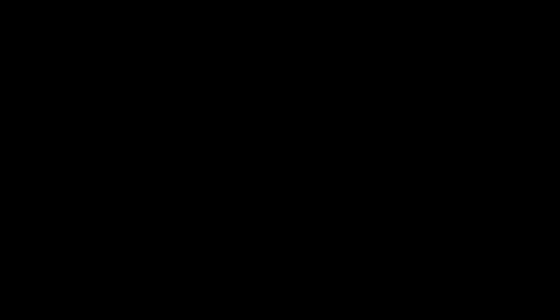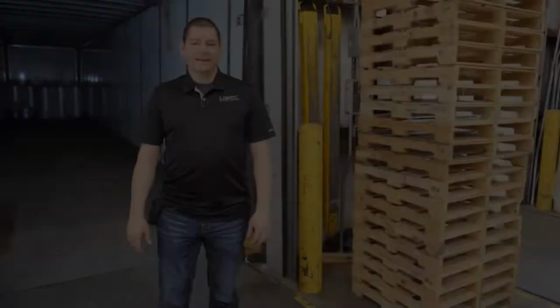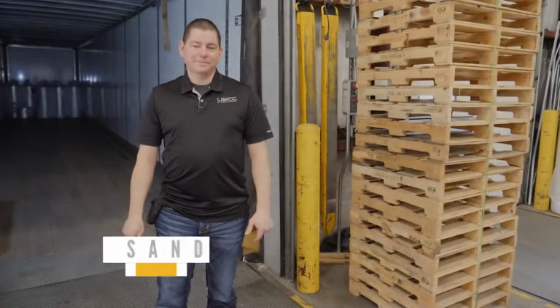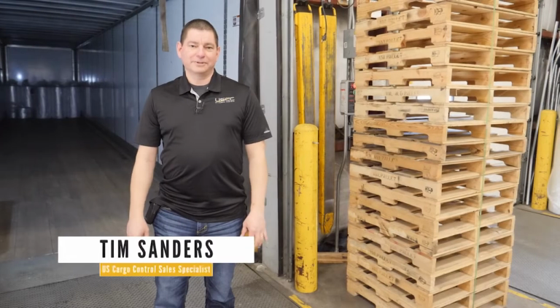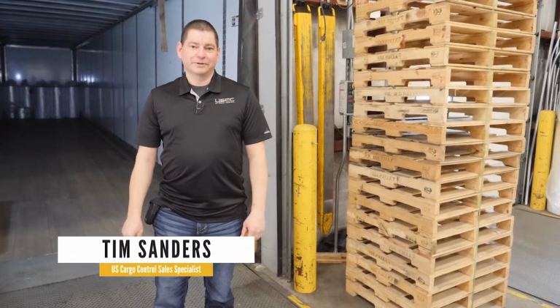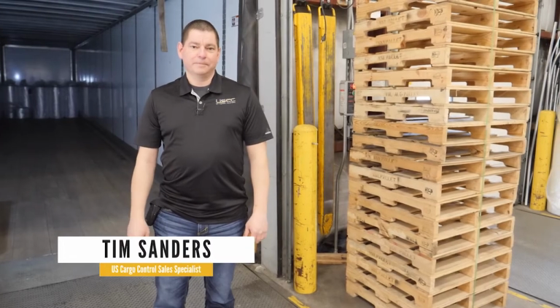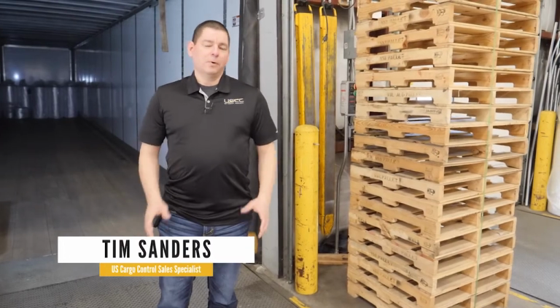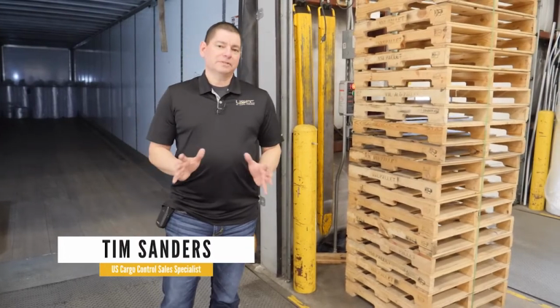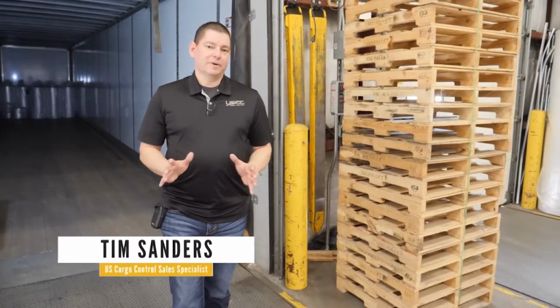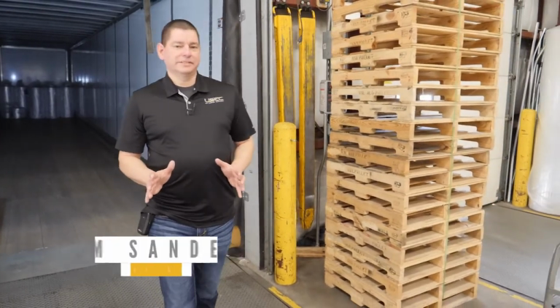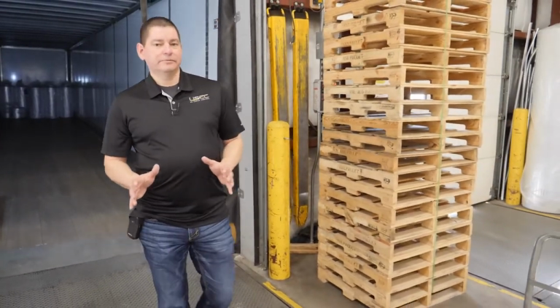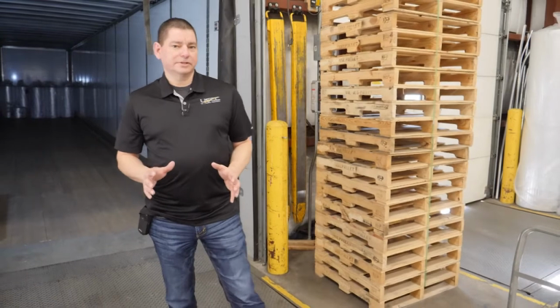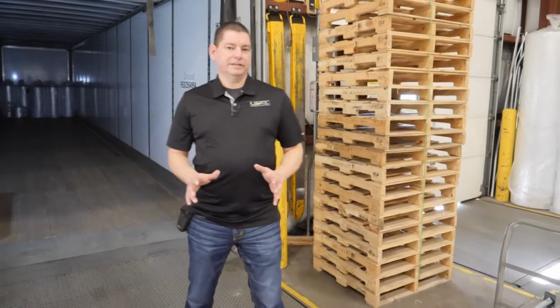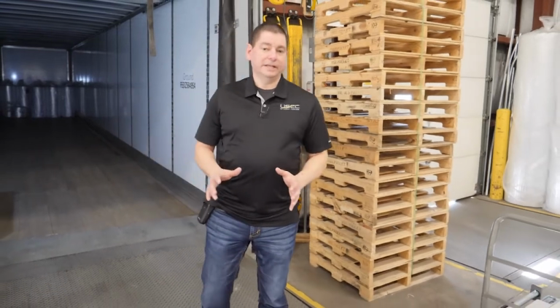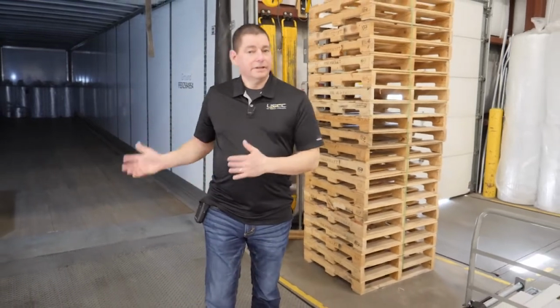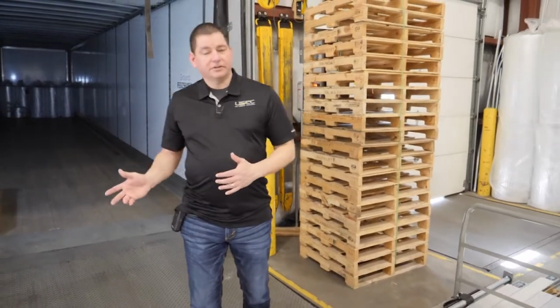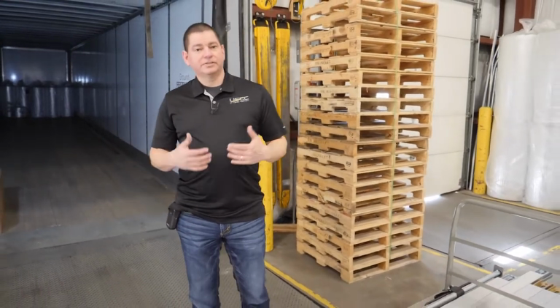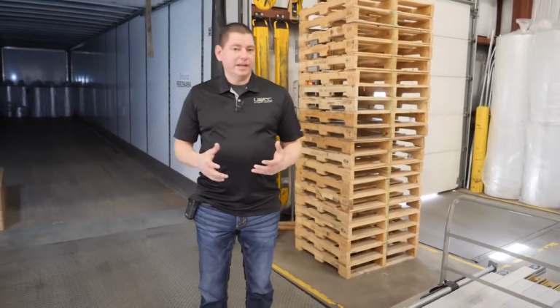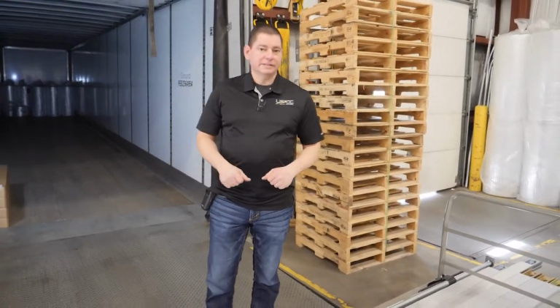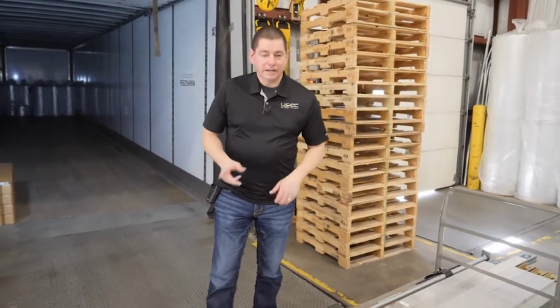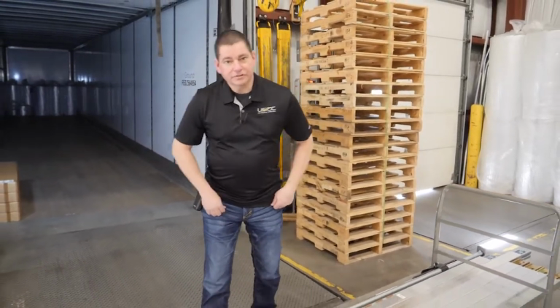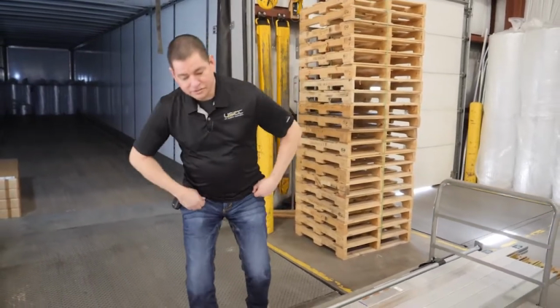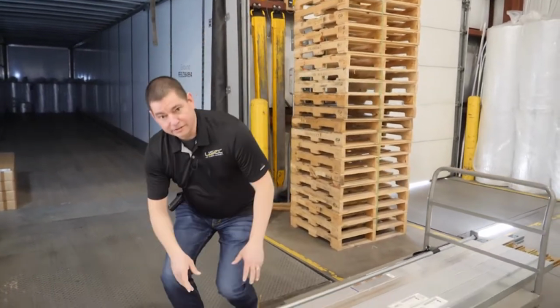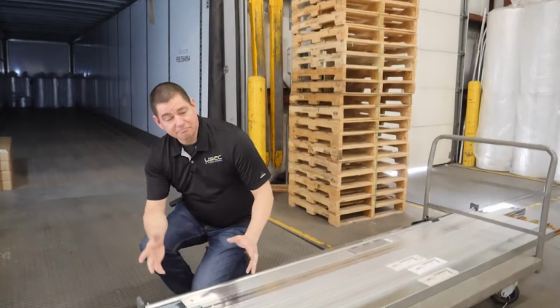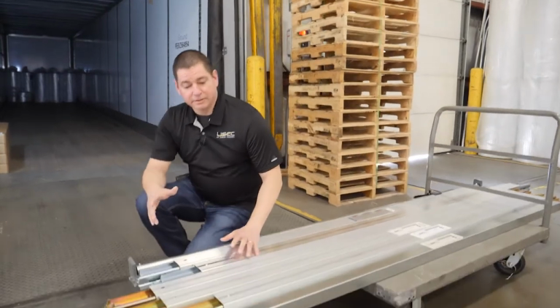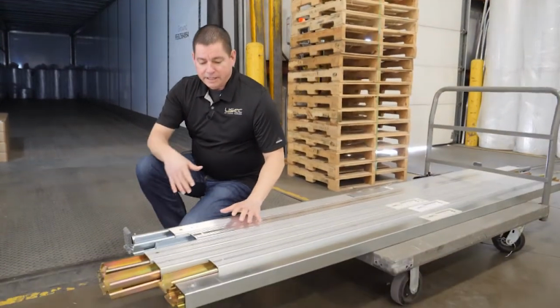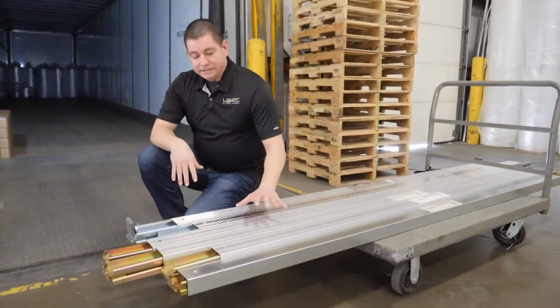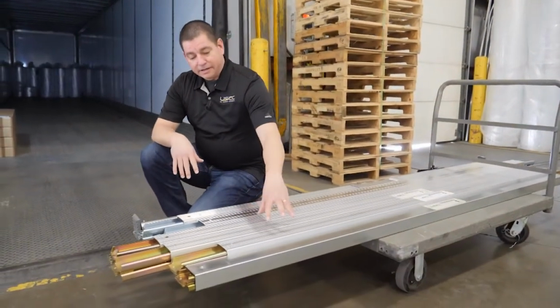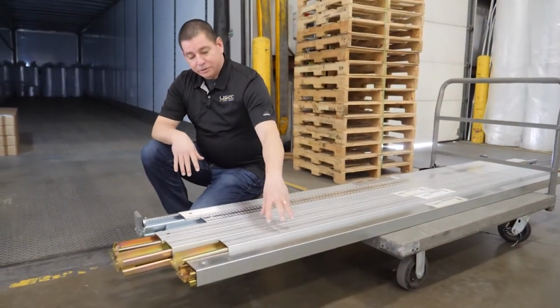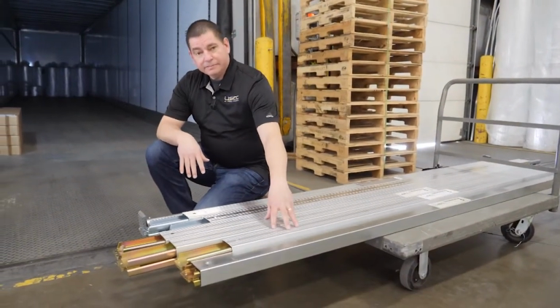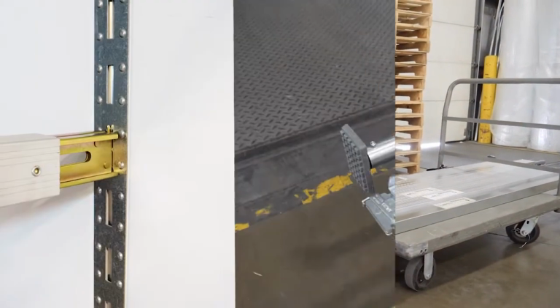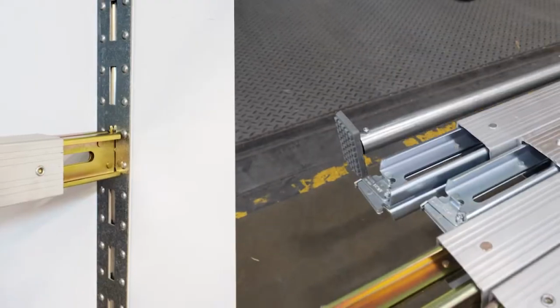Hi, I'm Tim Sanders with U.S. Cargo Control. One of the most common products we sell for load restraint in van trailers, cube vans, street trucks, toy haulers, that sort of thing, is our shoring beams and load bars.